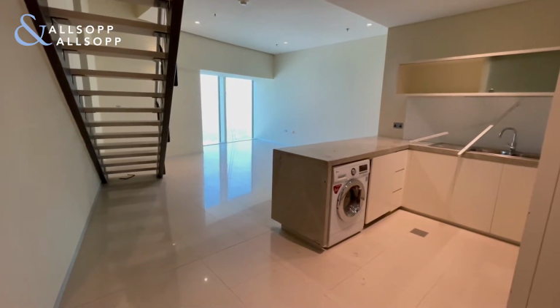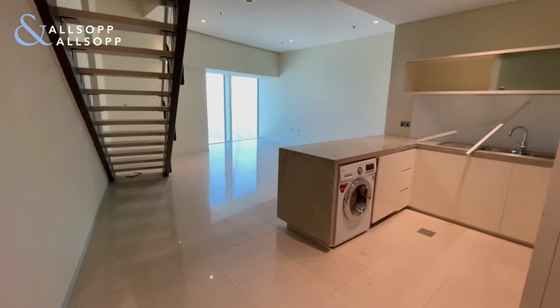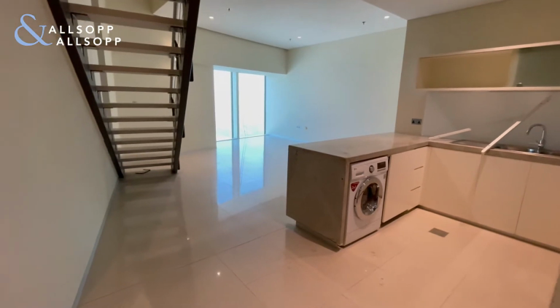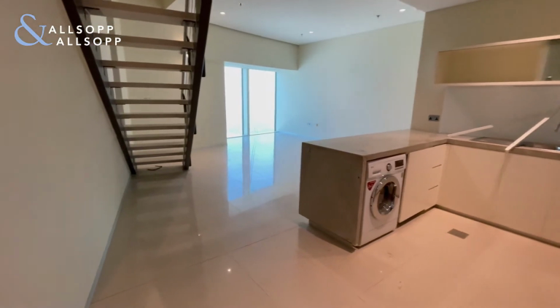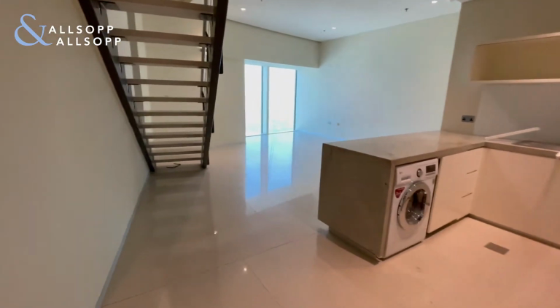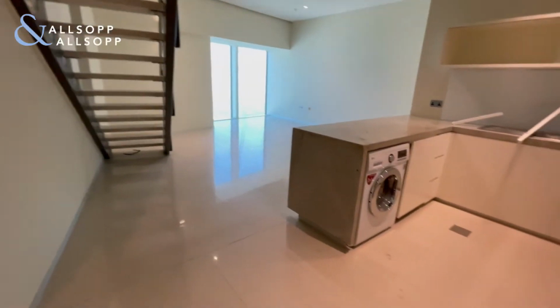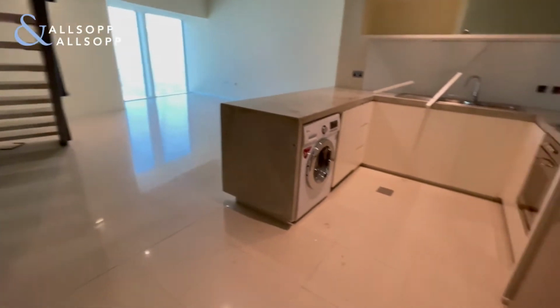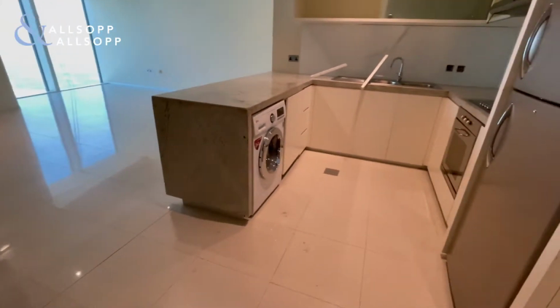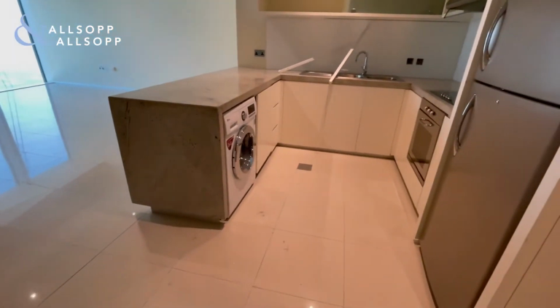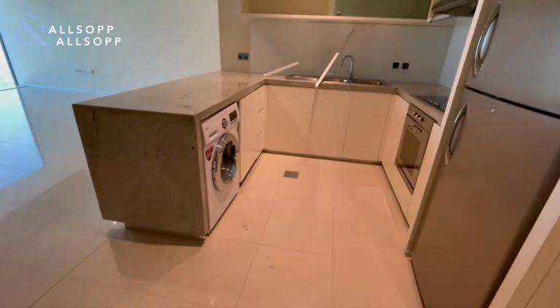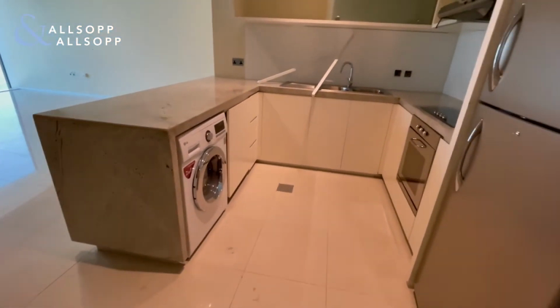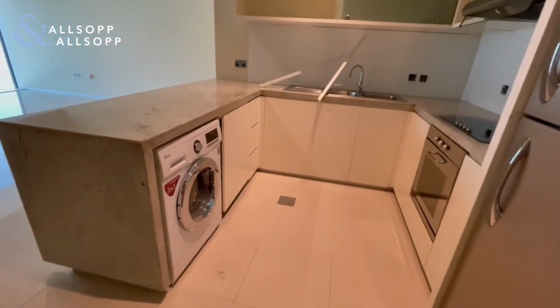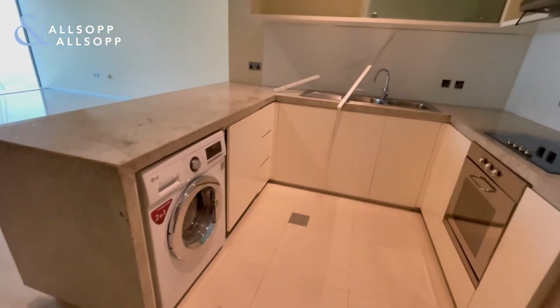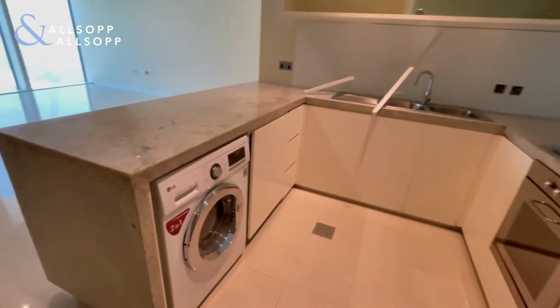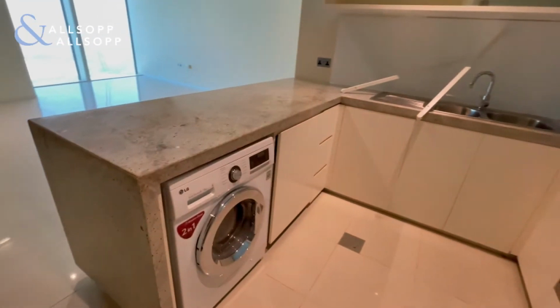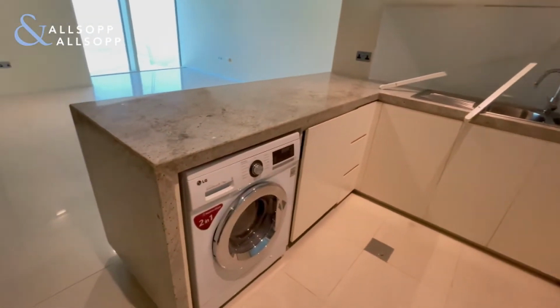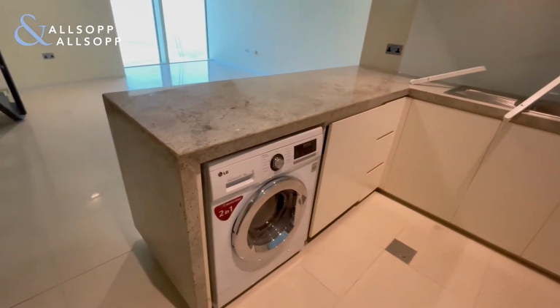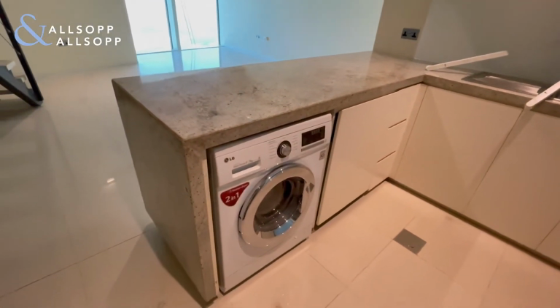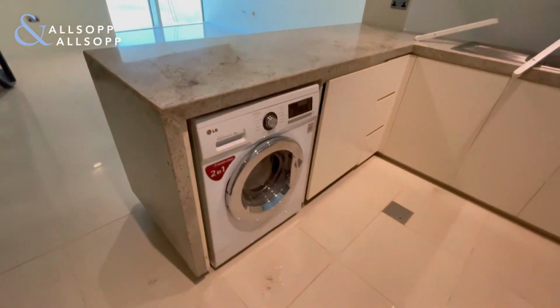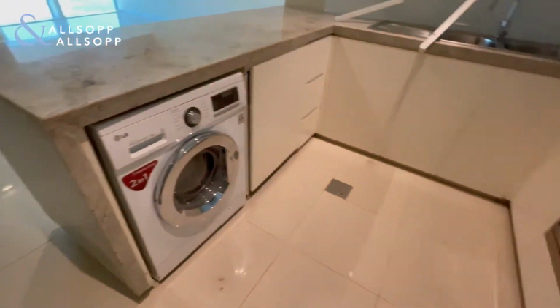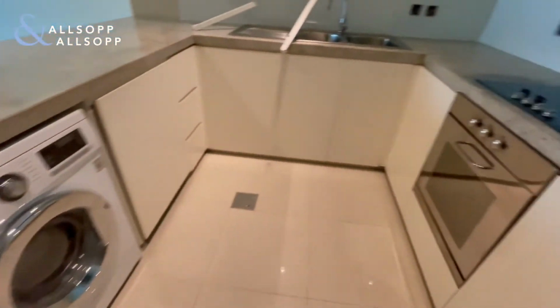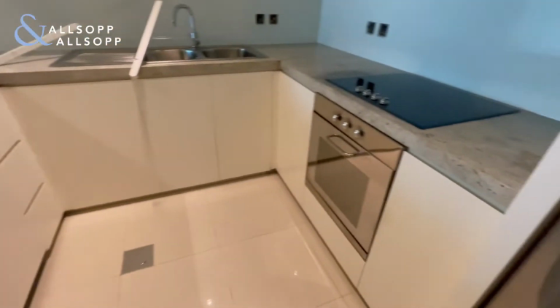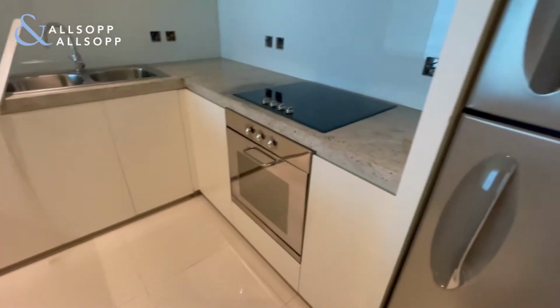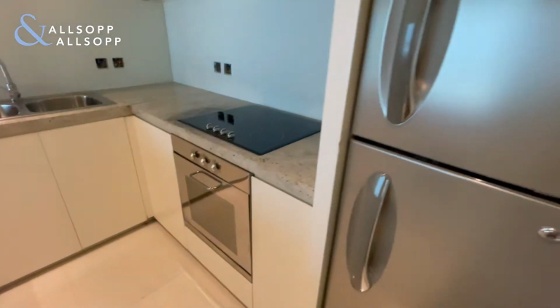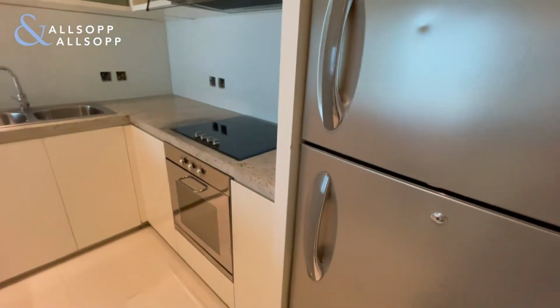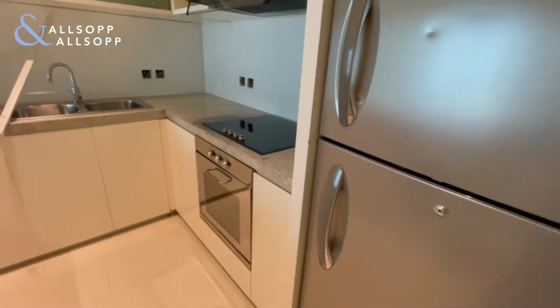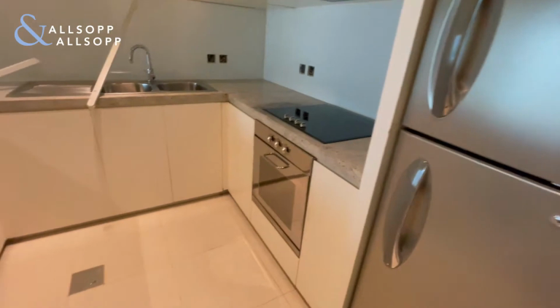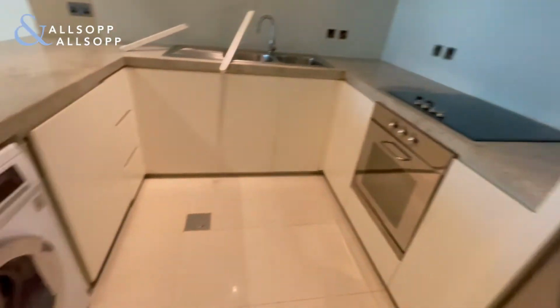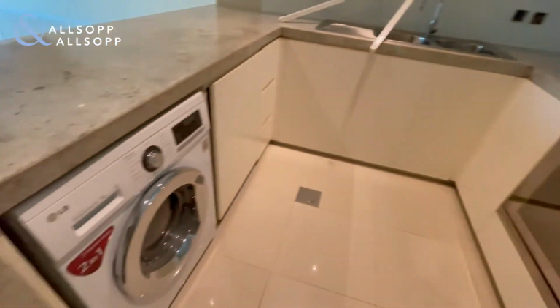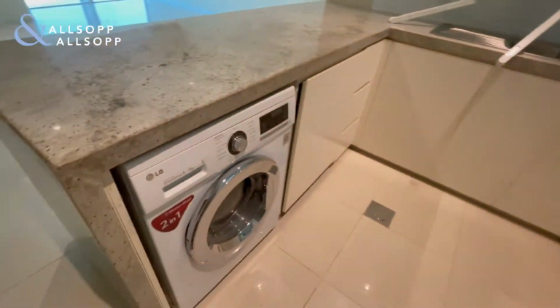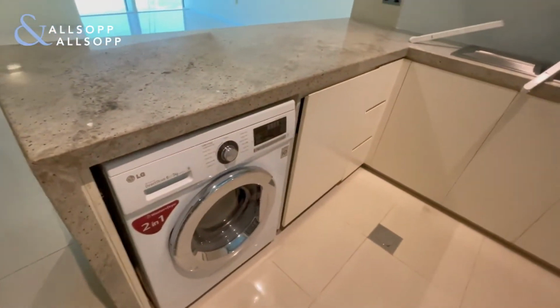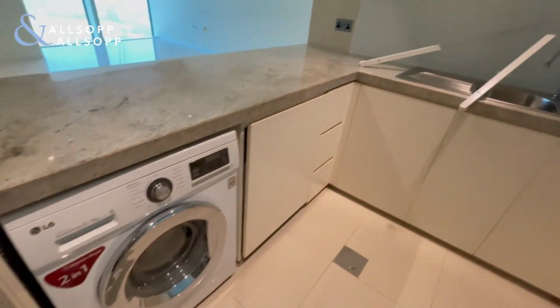This apartment is a duplex. As you come in, you have the open plan kitchen and living space. Everything's included from fridge freezer, oven, washer dryer, and dishwasher.